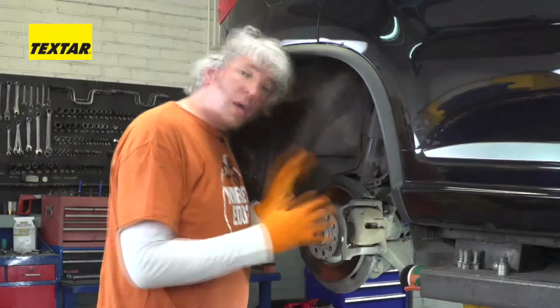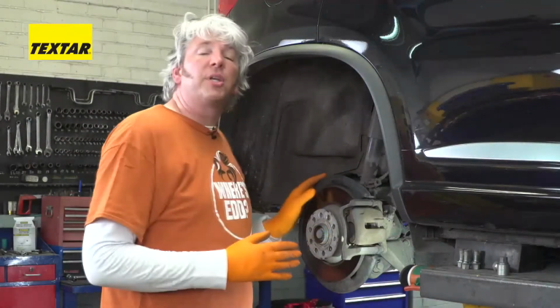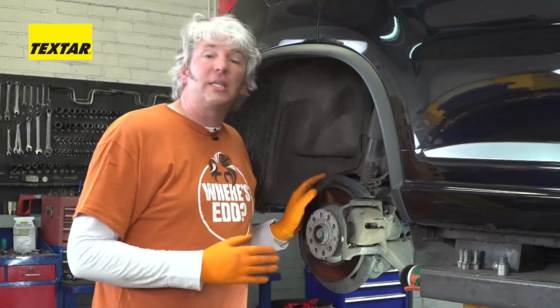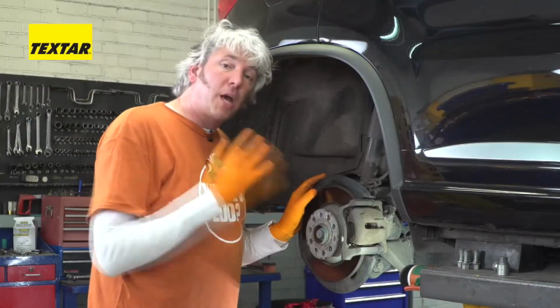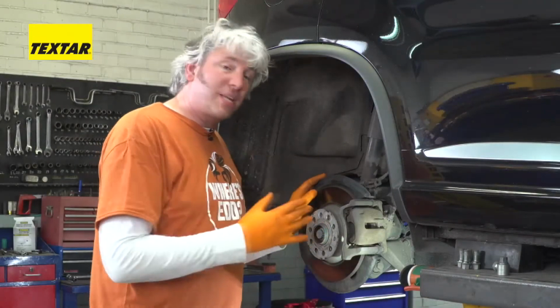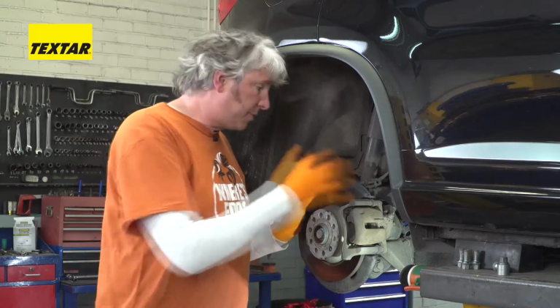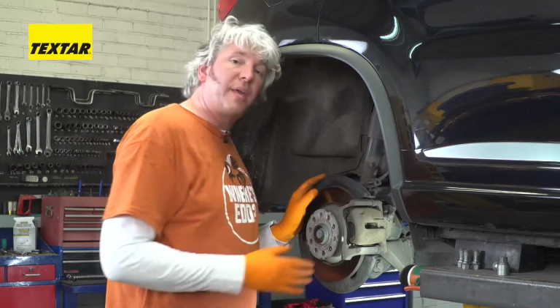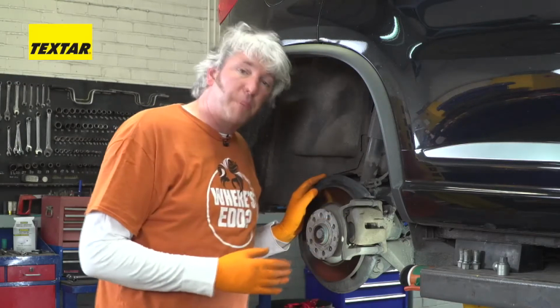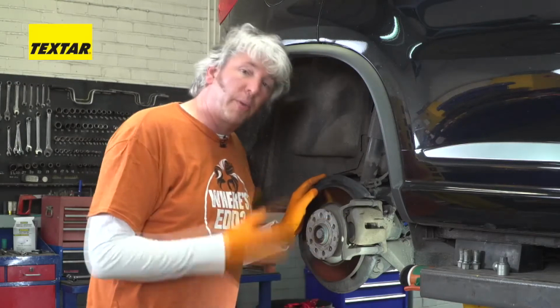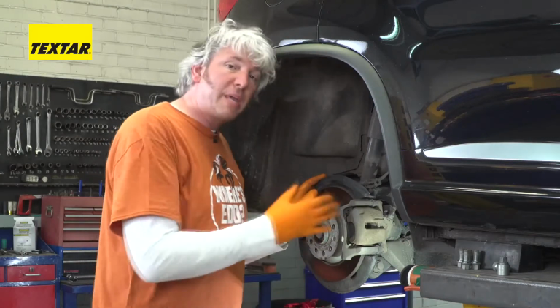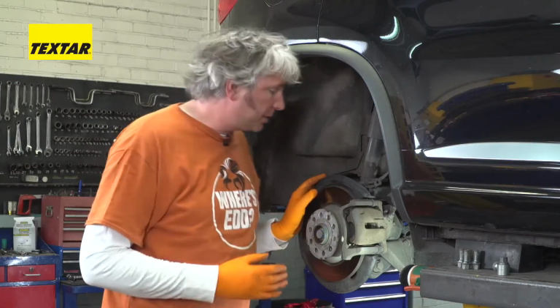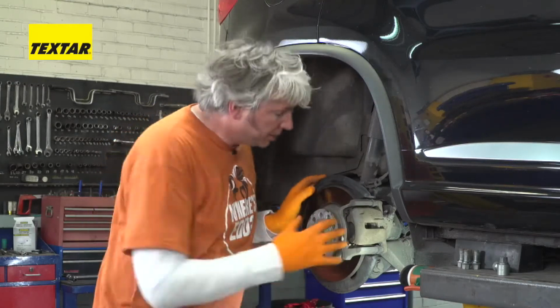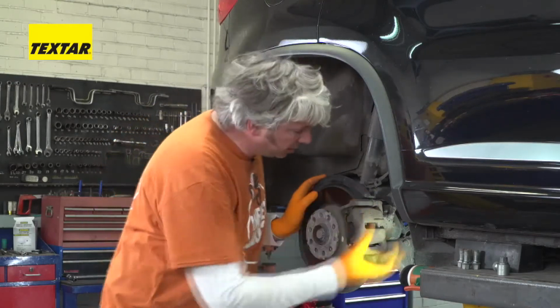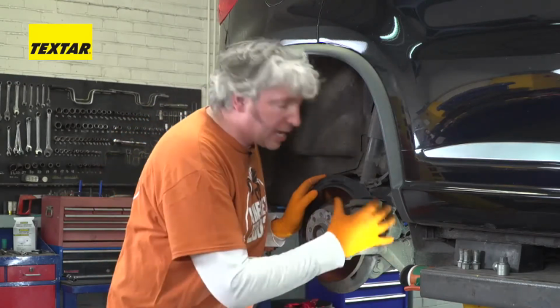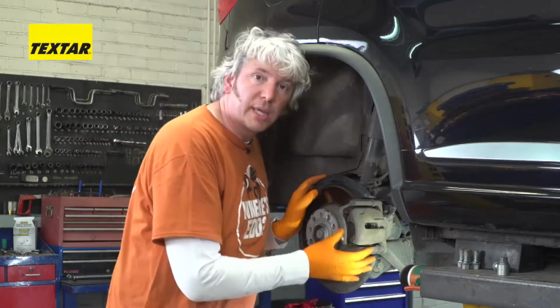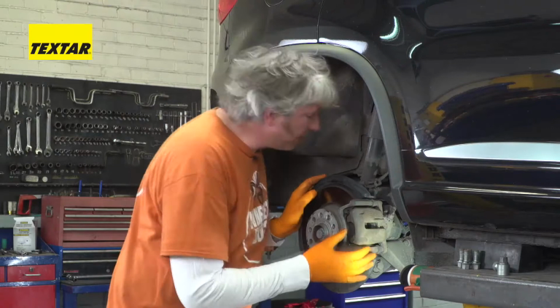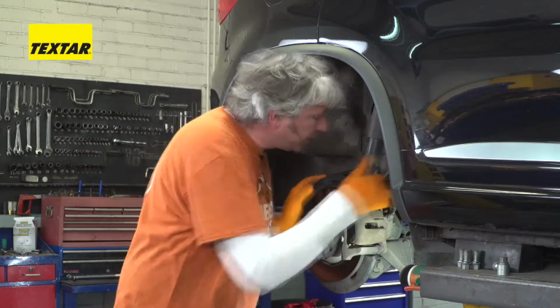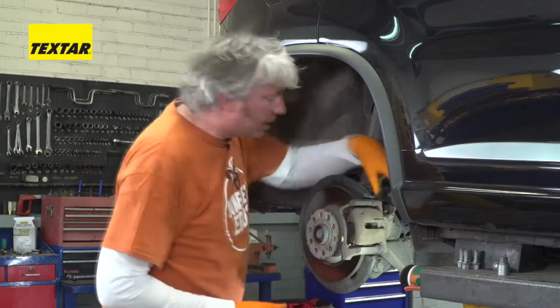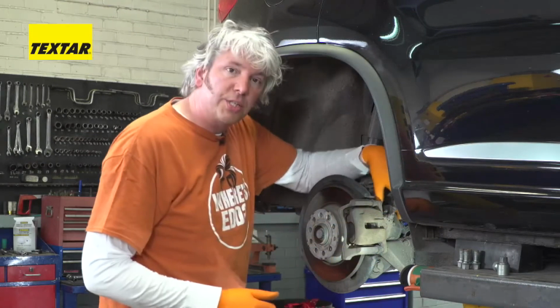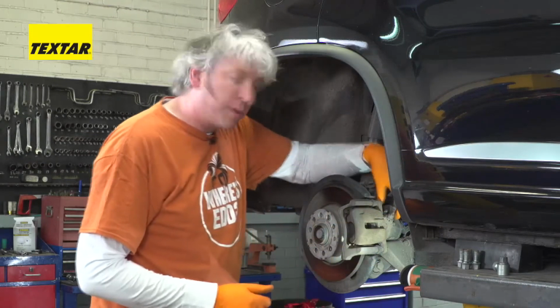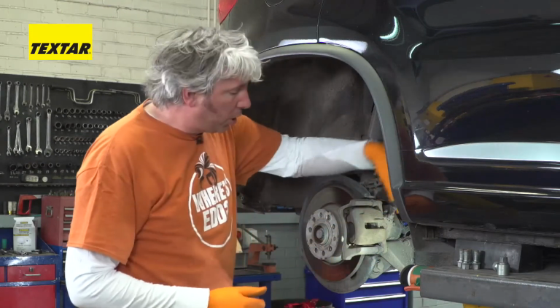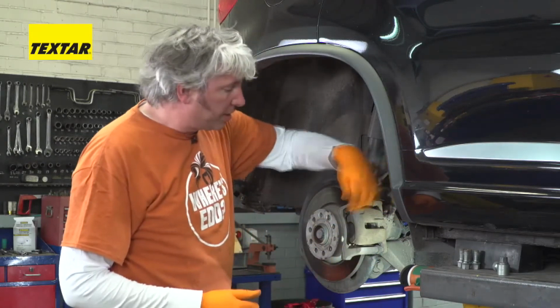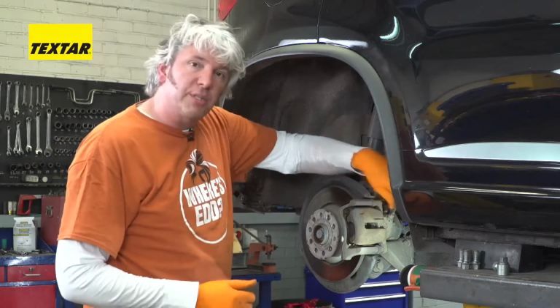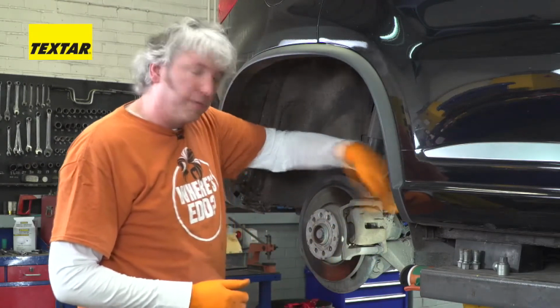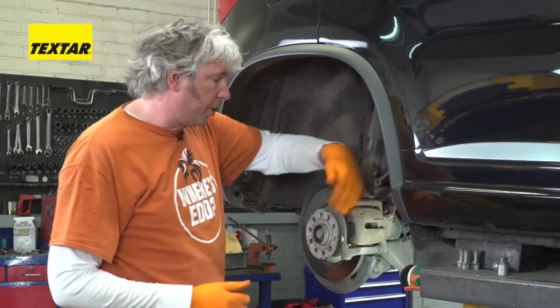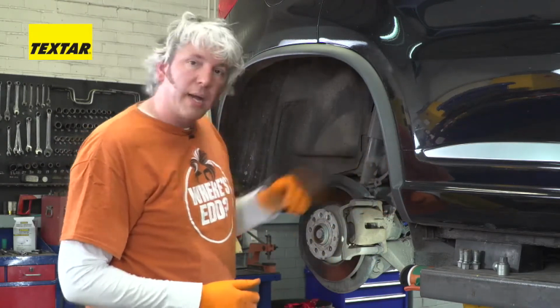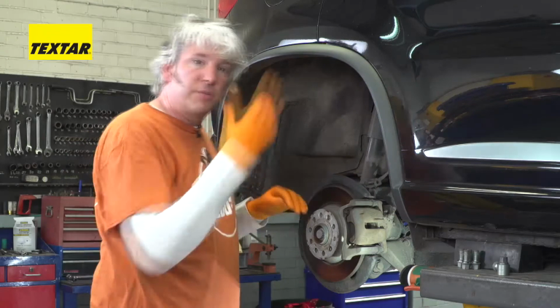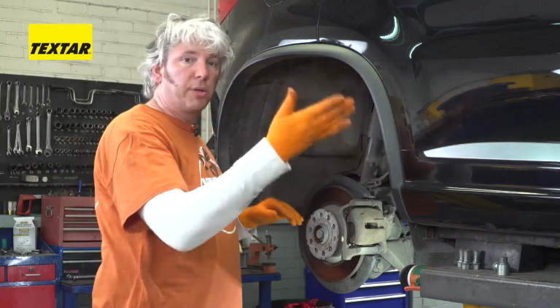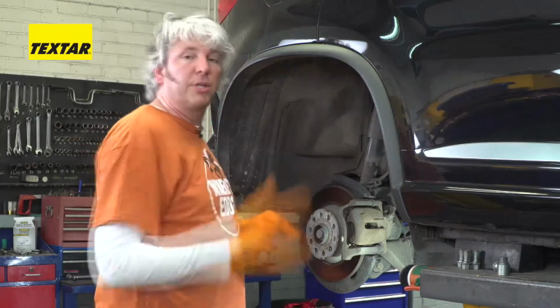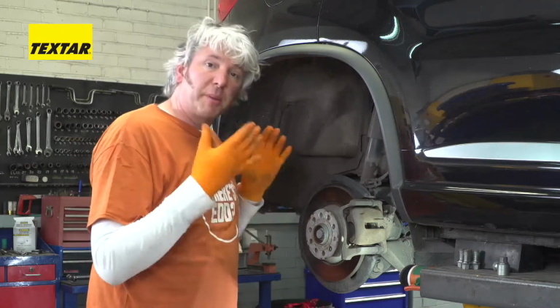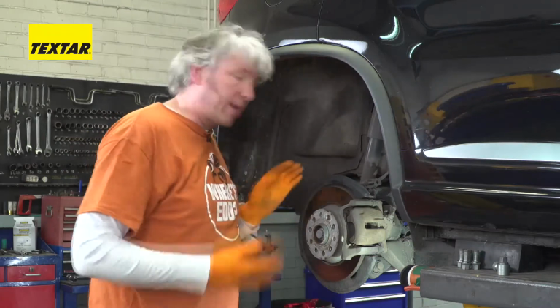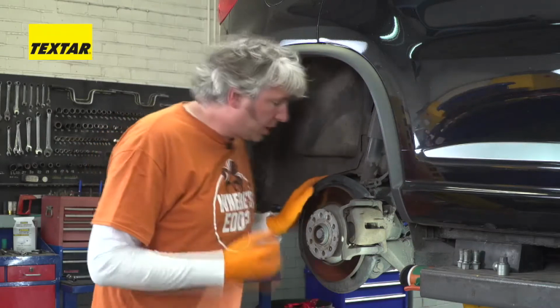Loads of modern cars these days come as standard fitted with electronic parking brake or EPB systems. You can see it's a pretty standard looking caliper there, but behind on the back is a servo, which actually operates the piston of the caliper in and out, depending on the electronic signals coming from the brain of the car.